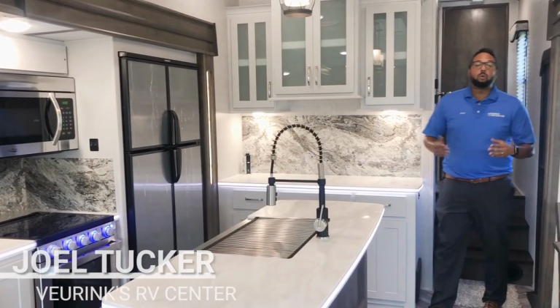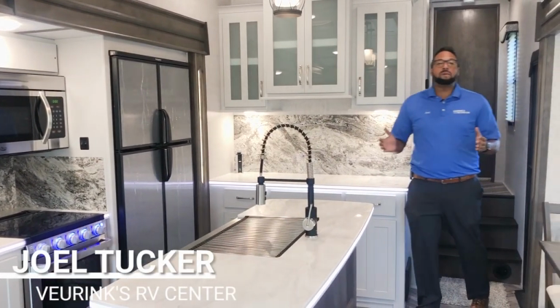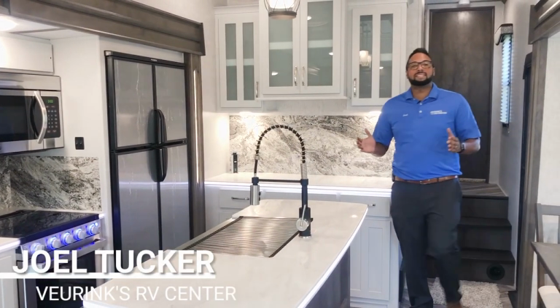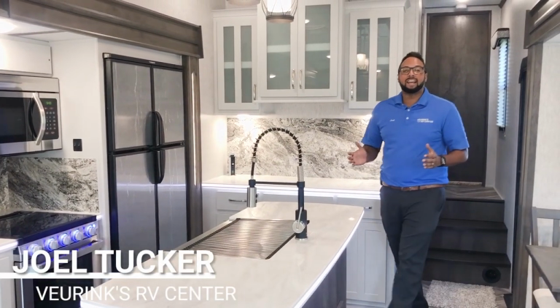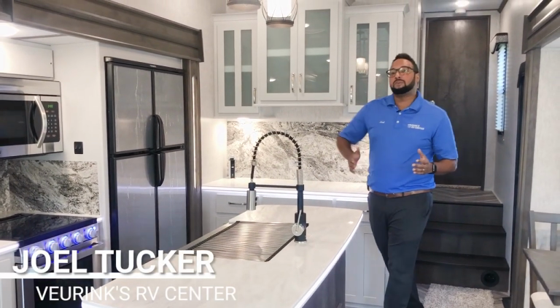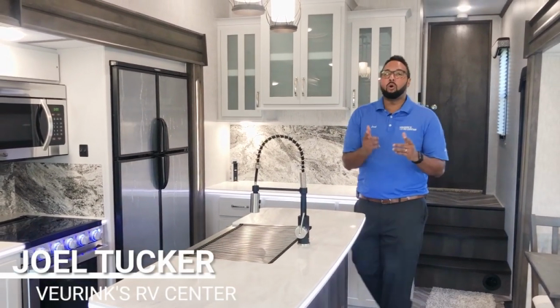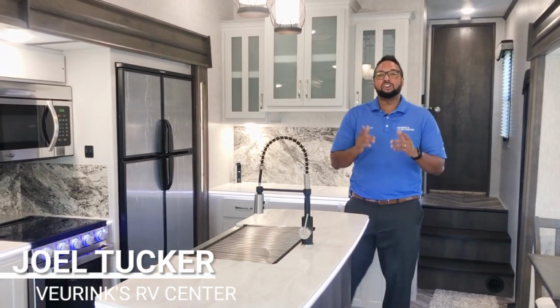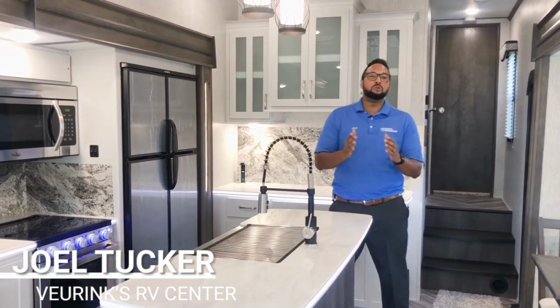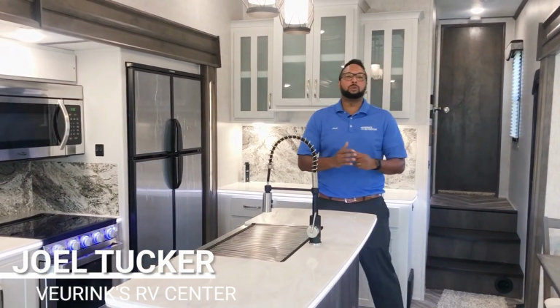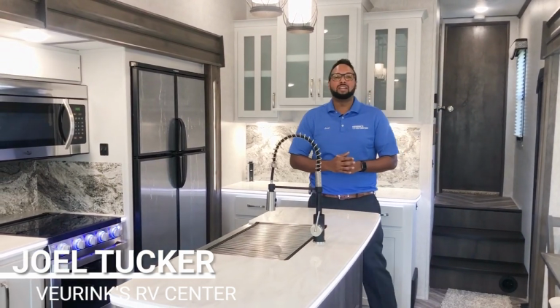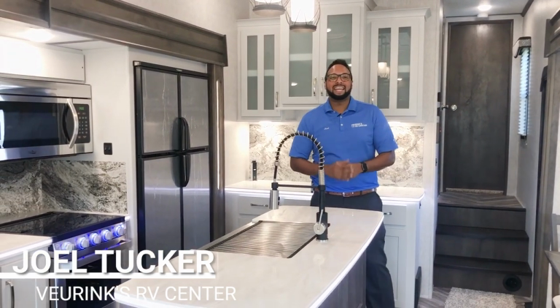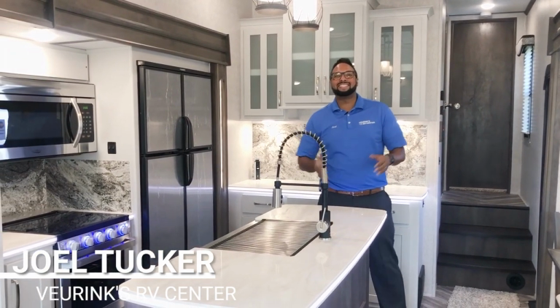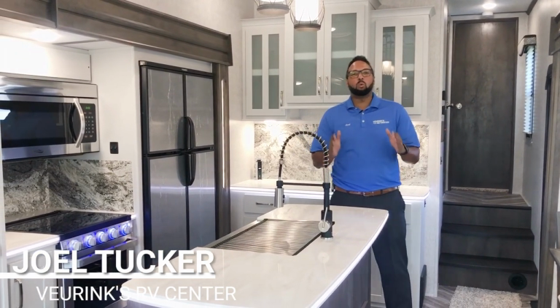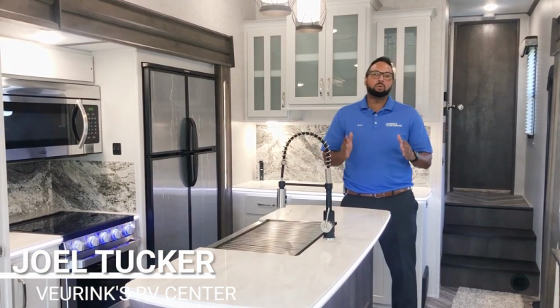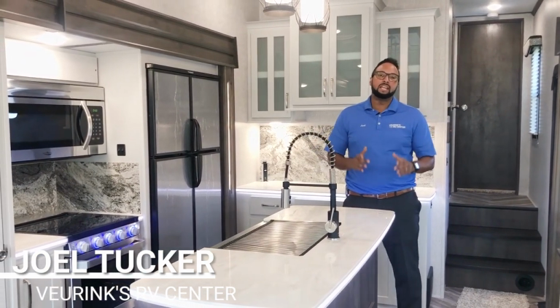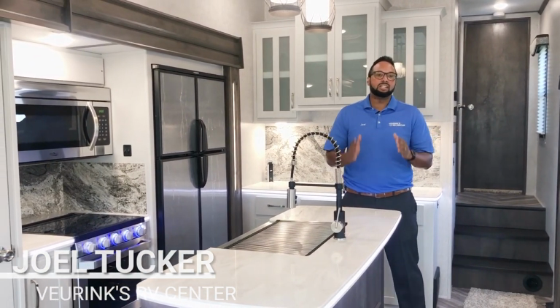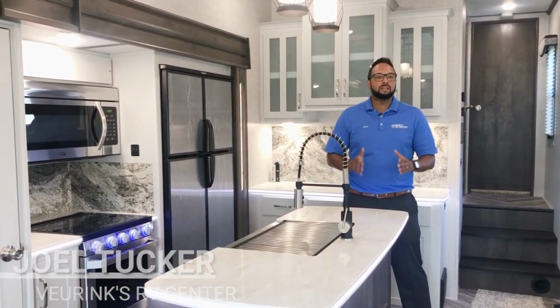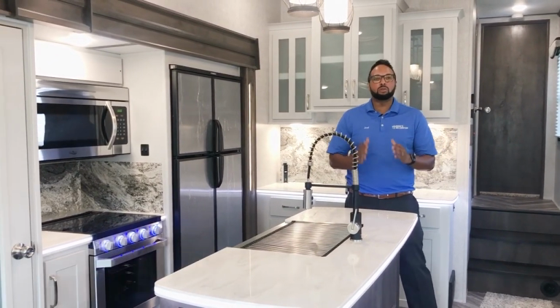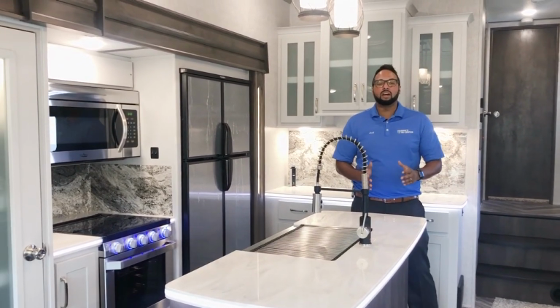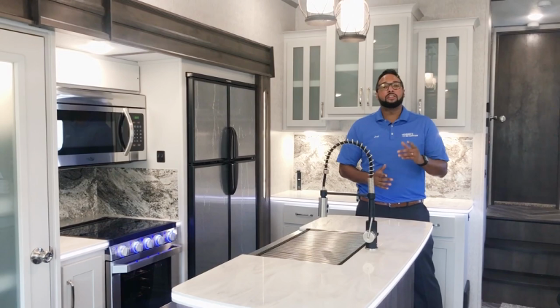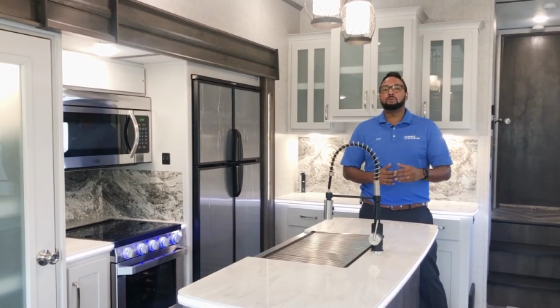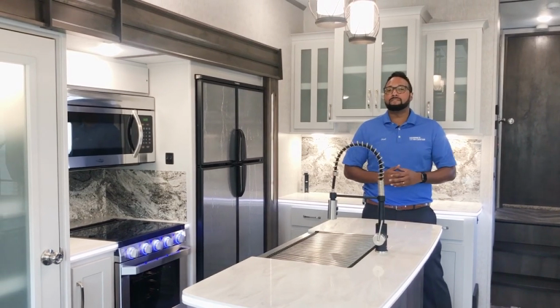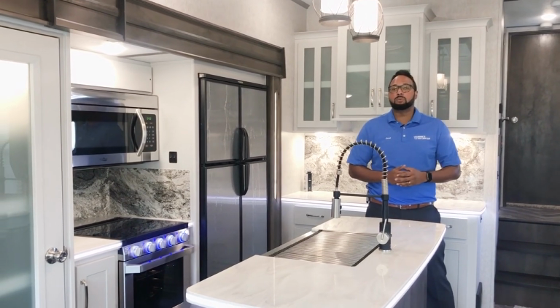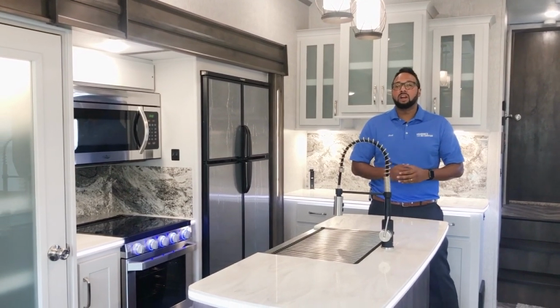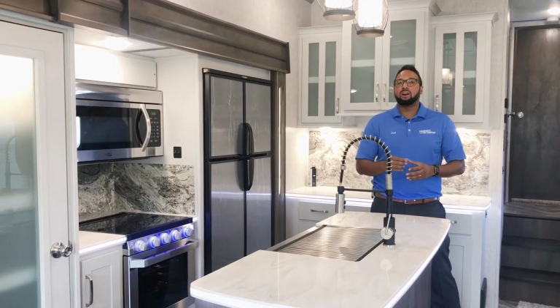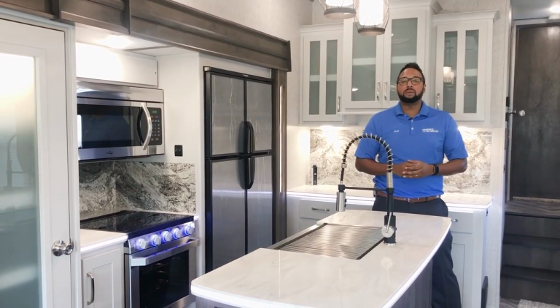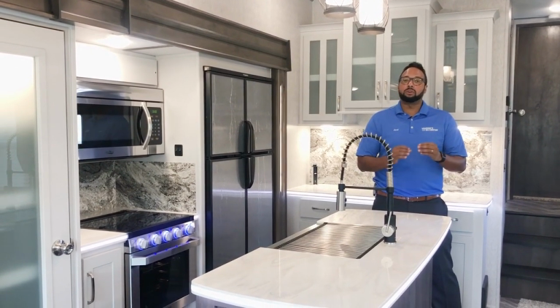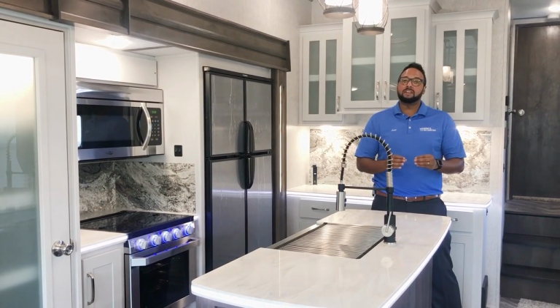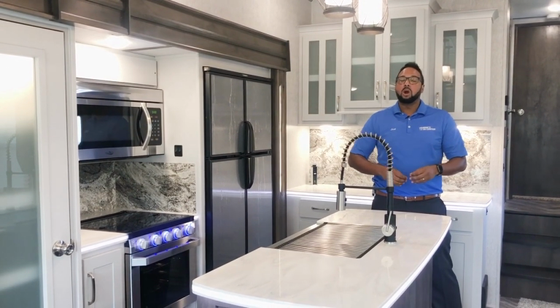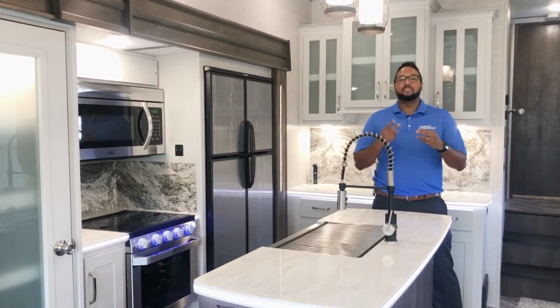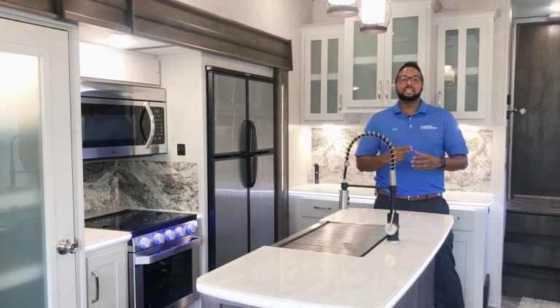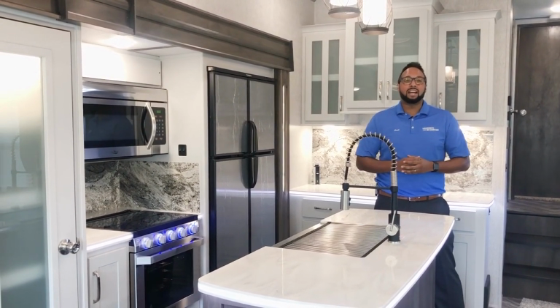Welcome inside what could be your new fifth wheel. This is a 2020 Dutchman Astoria 3173 RLP — rear living with three slides.